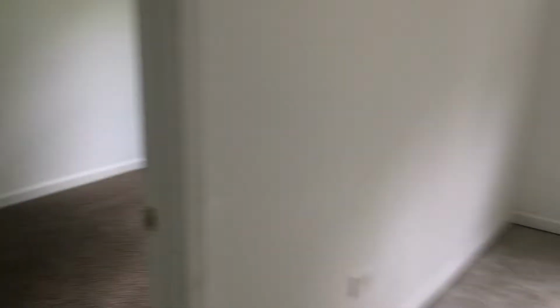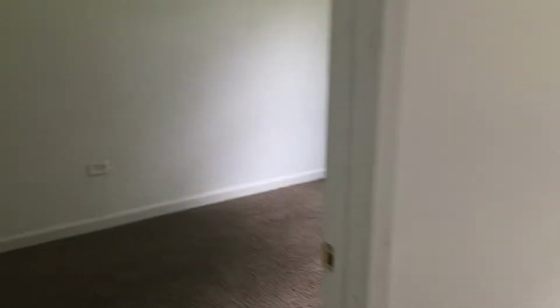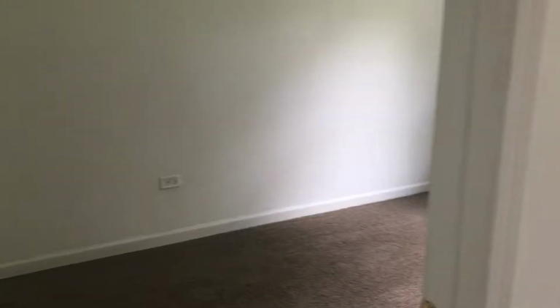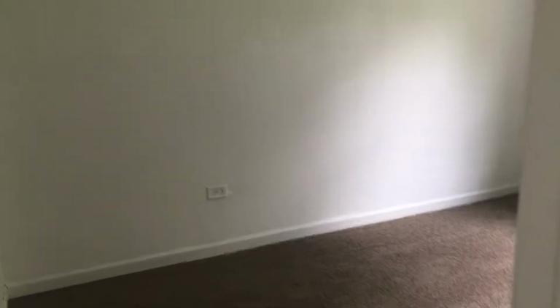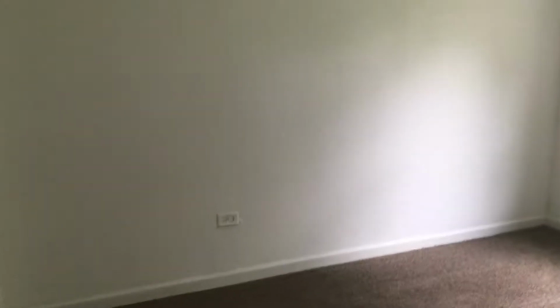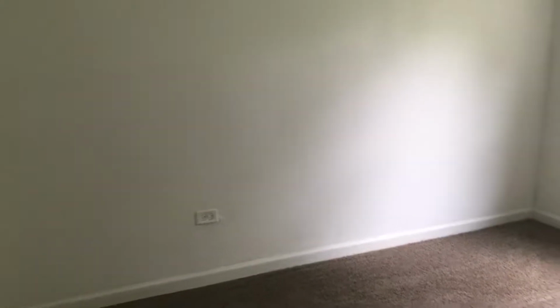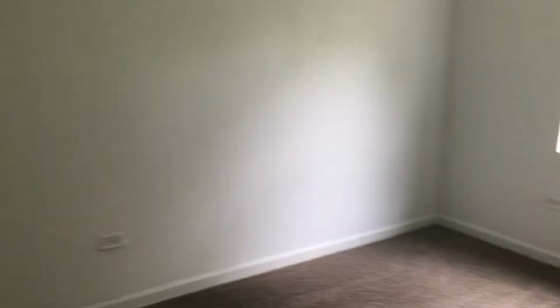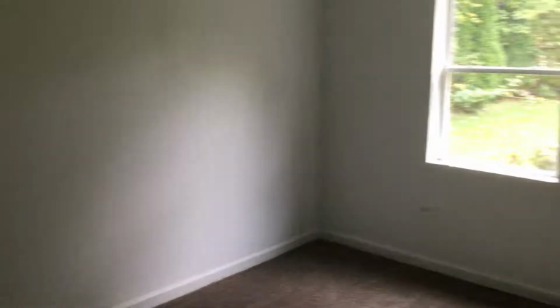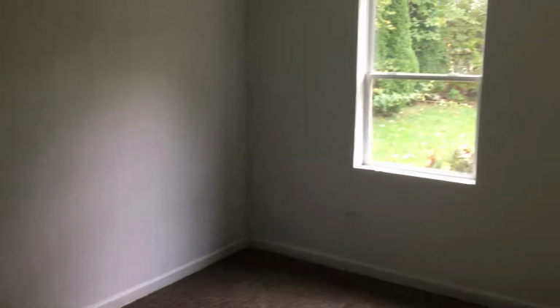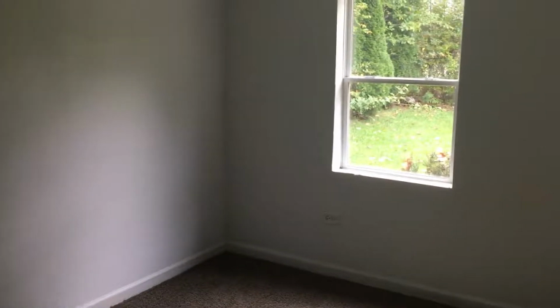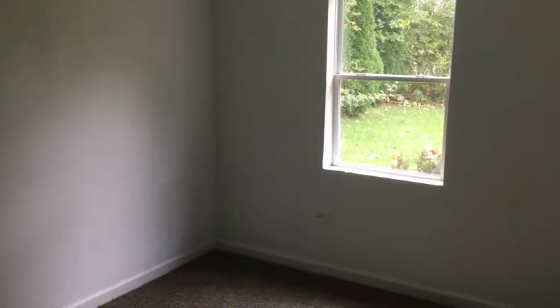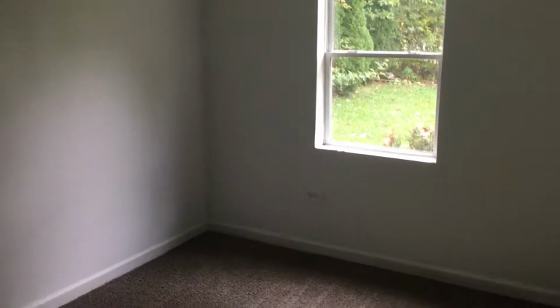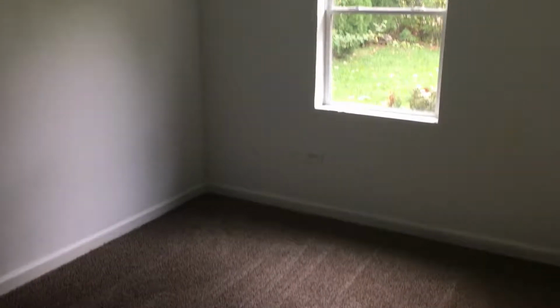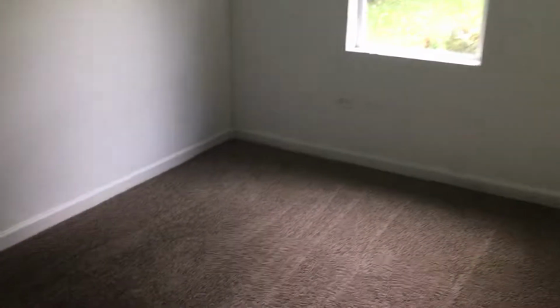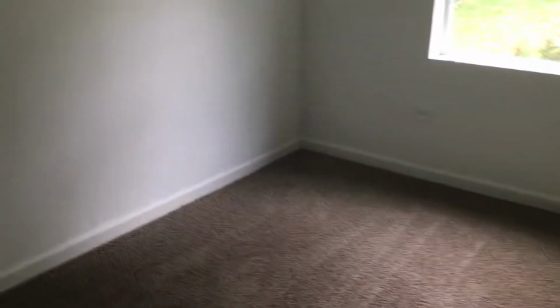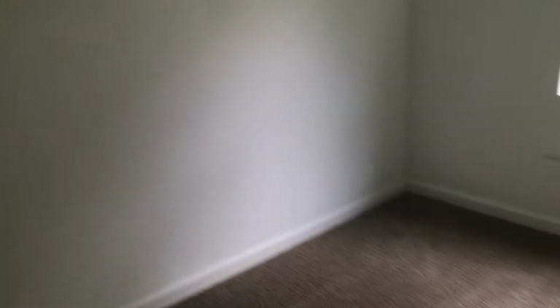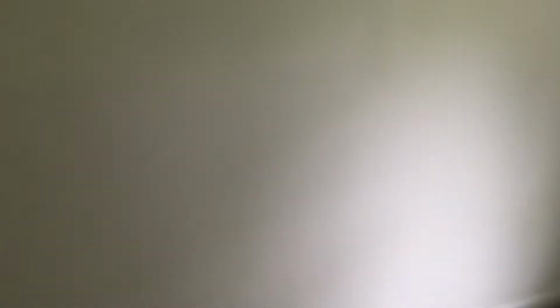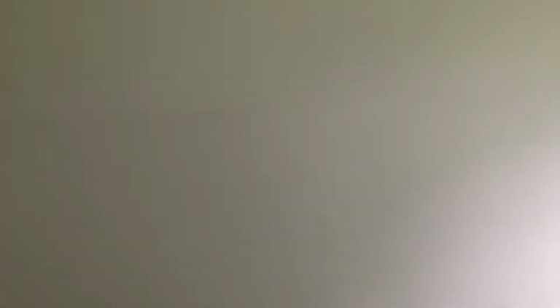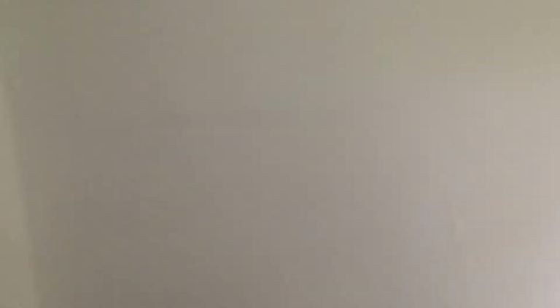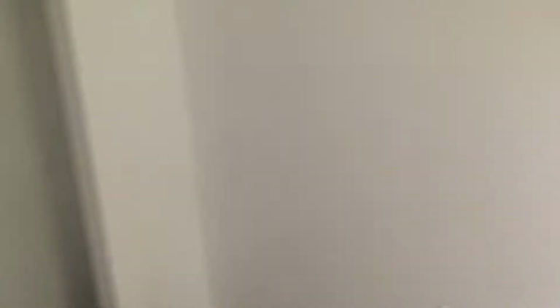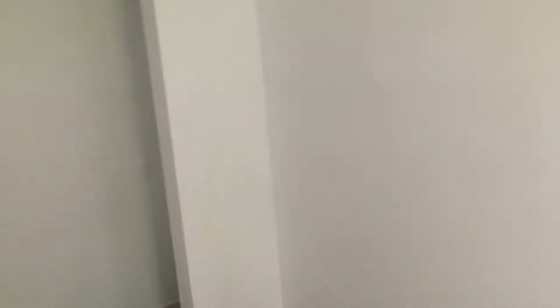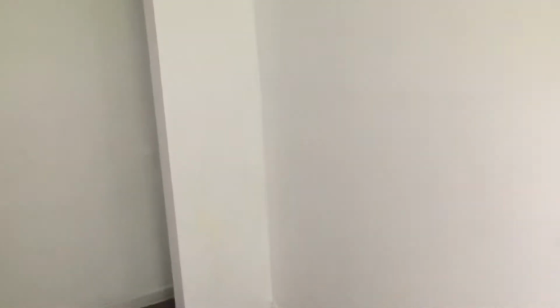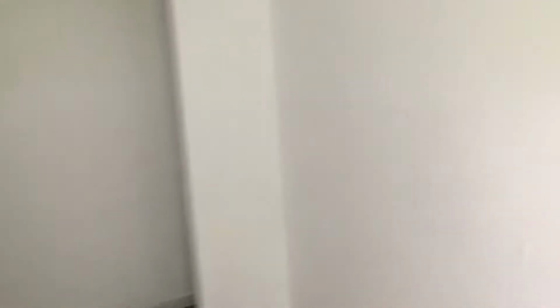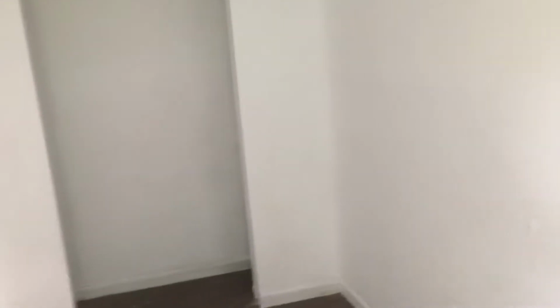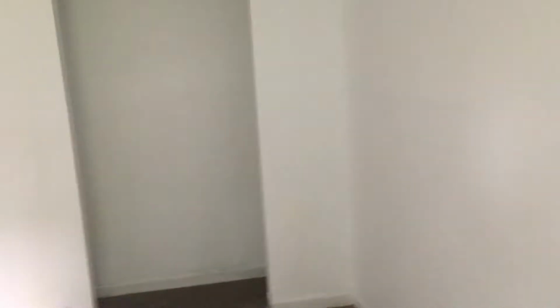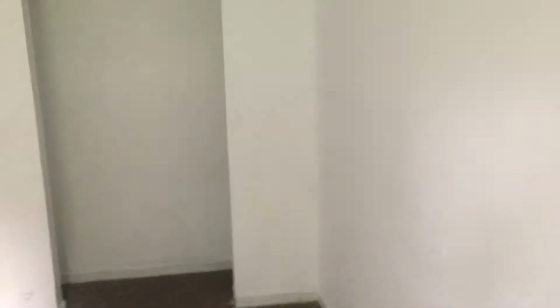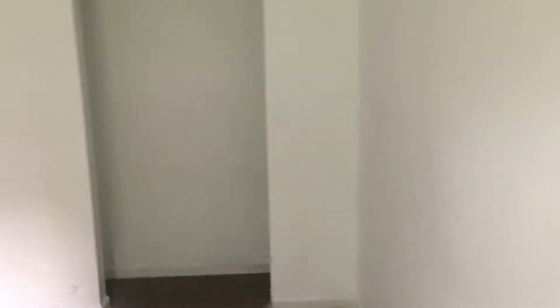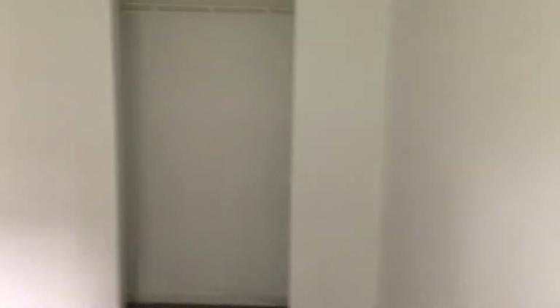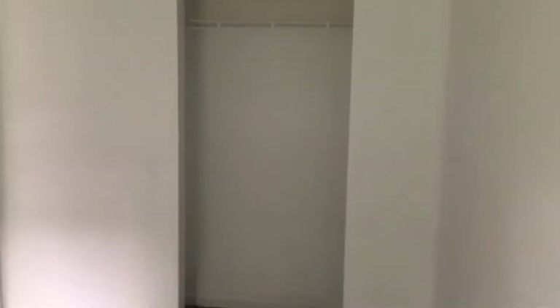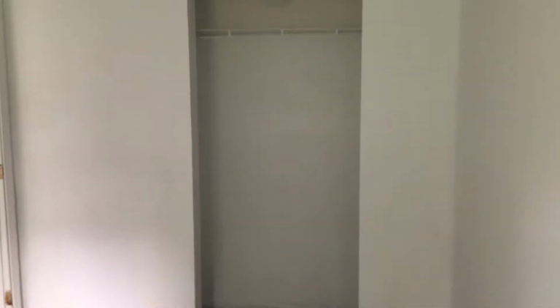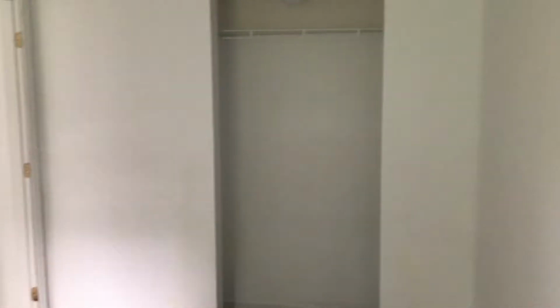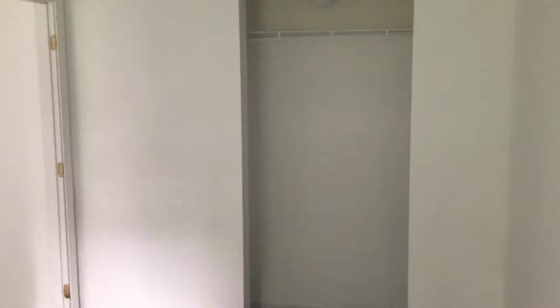Starting on your left here you have bedroom number one. There is carpet in here as well as a closet.